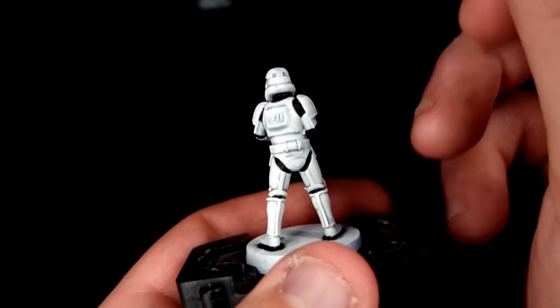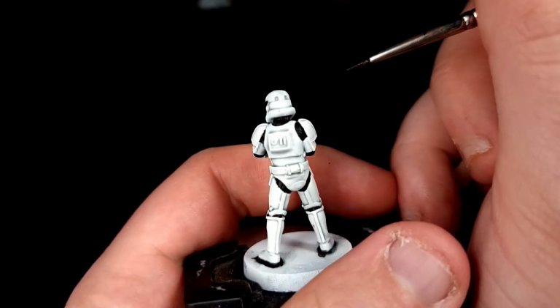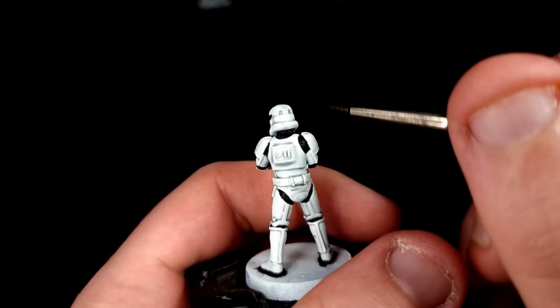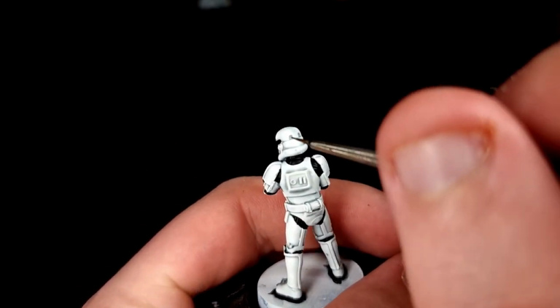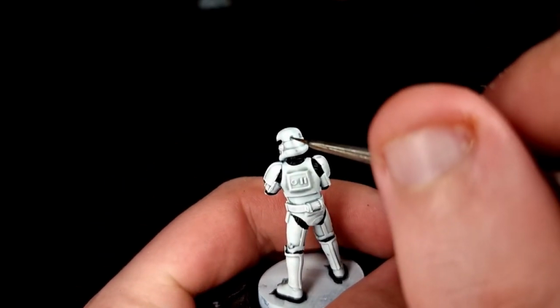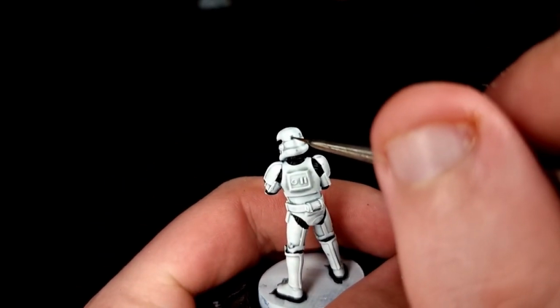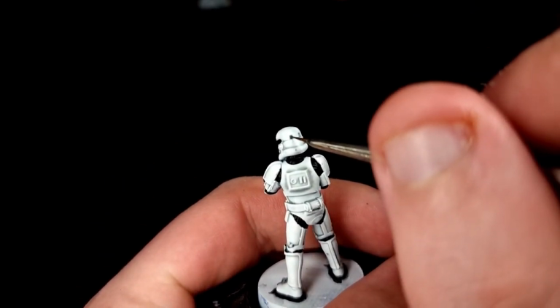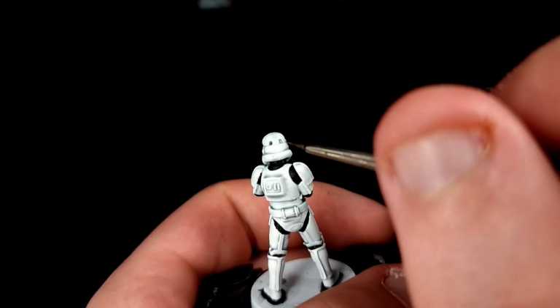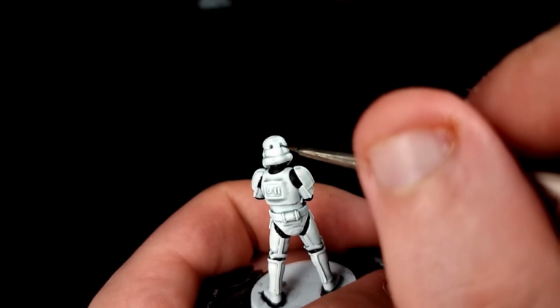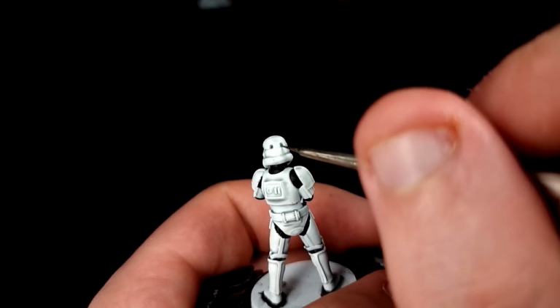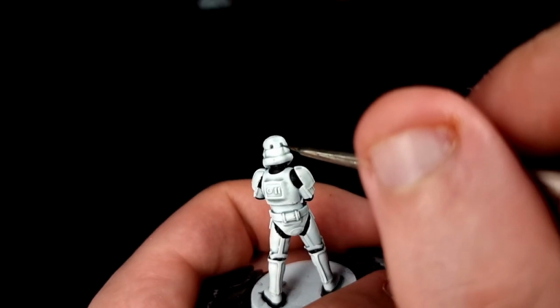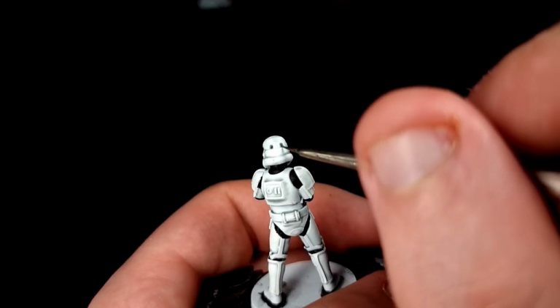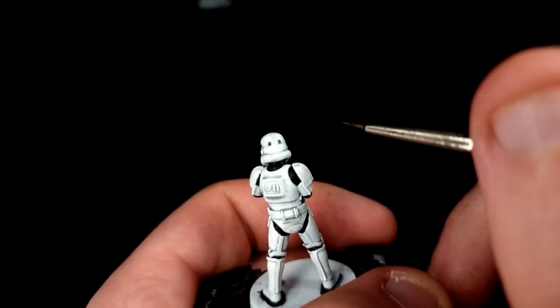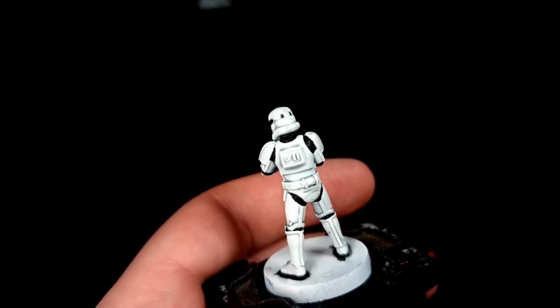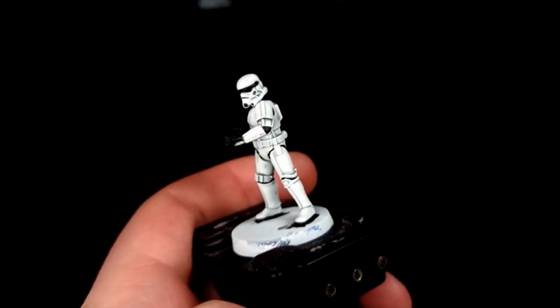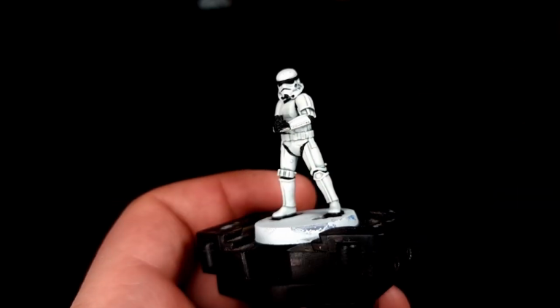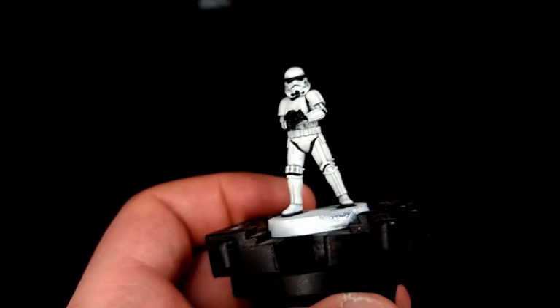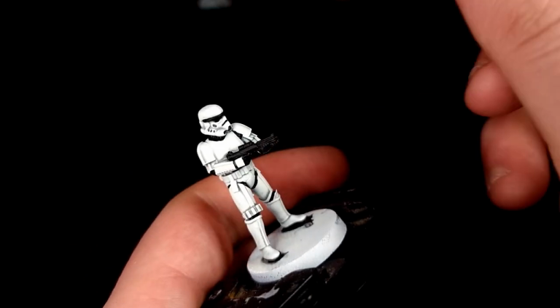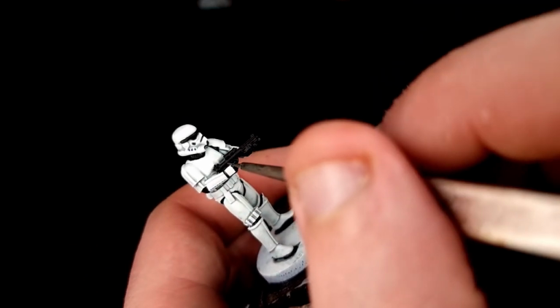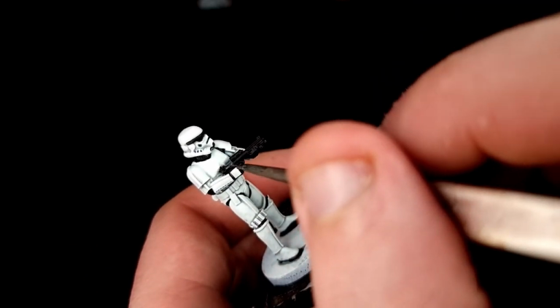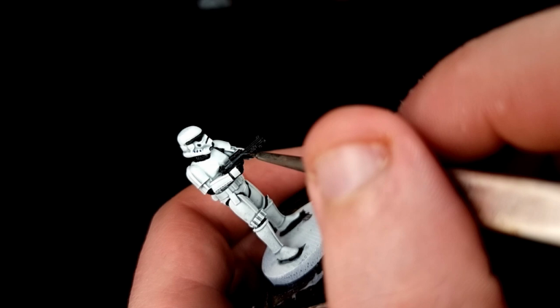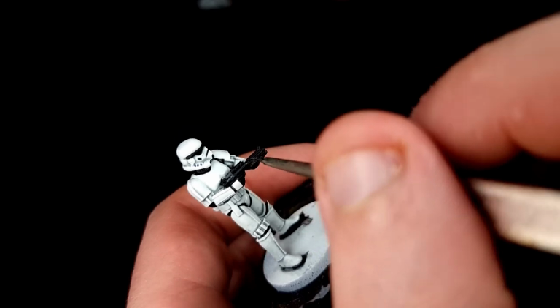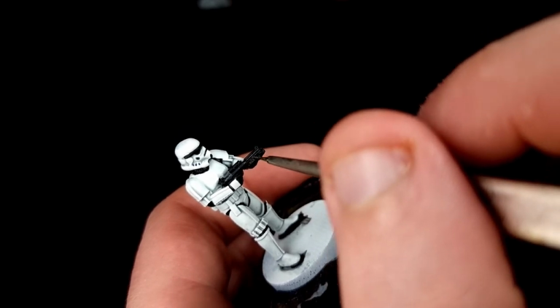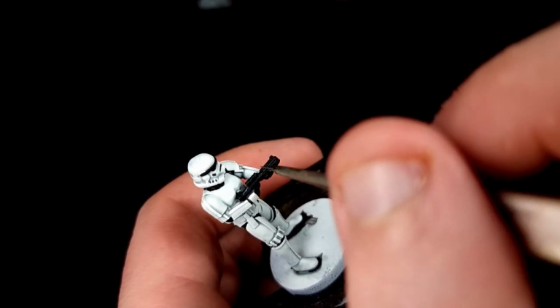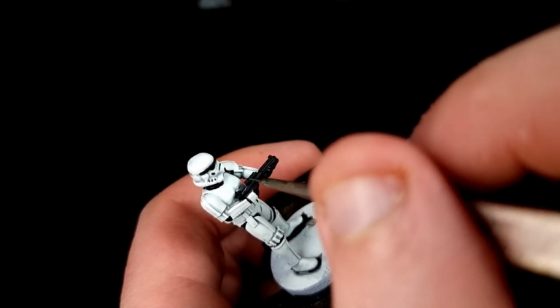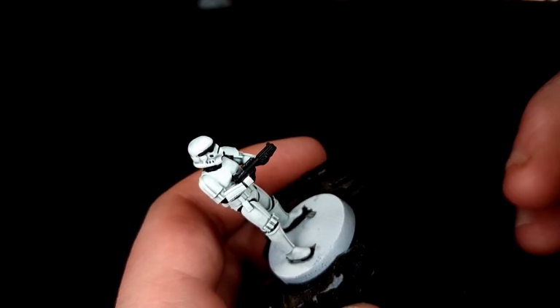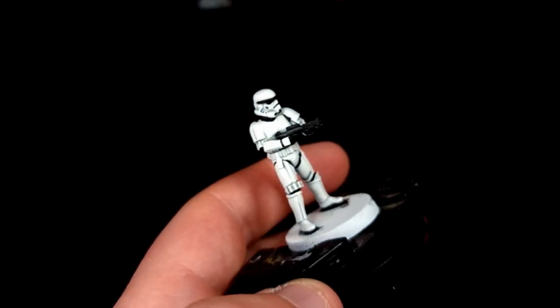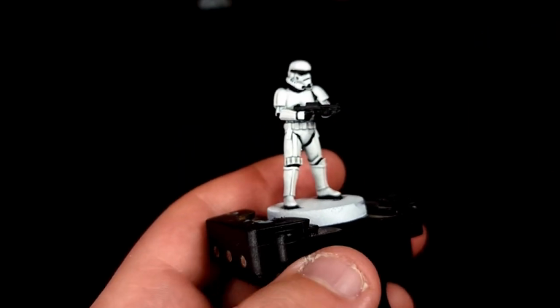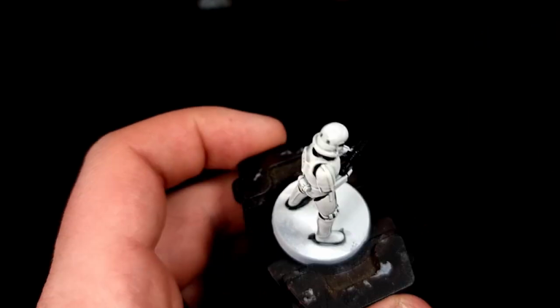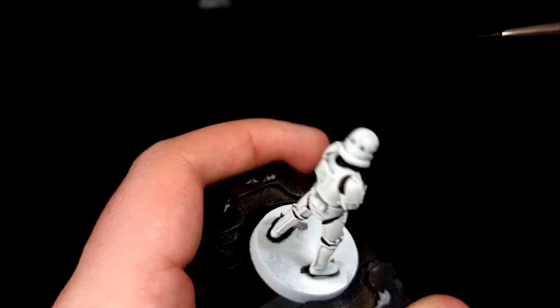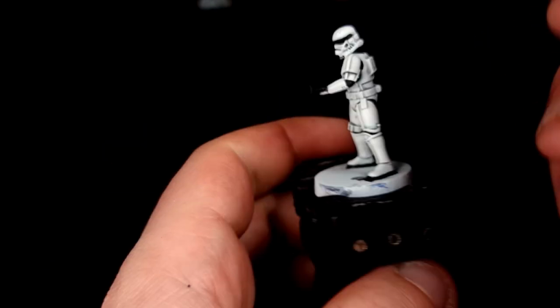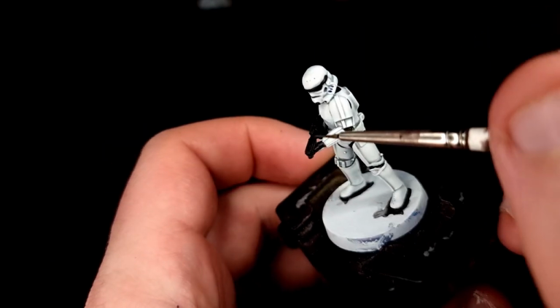You can use that to paint in some very specific areas: the two cheek marking indent things and then the two indents on the back of the helmet. If you want to highlight the gun at this point you can do so using this paint.